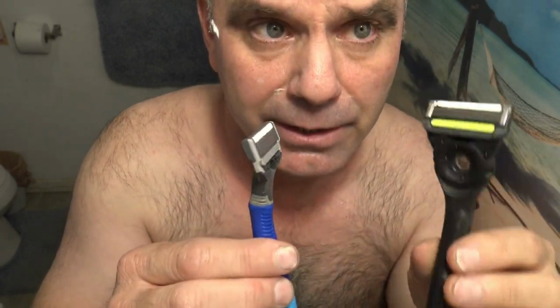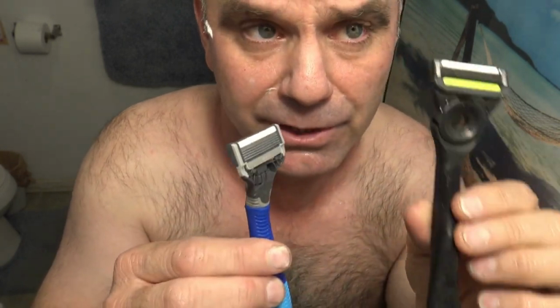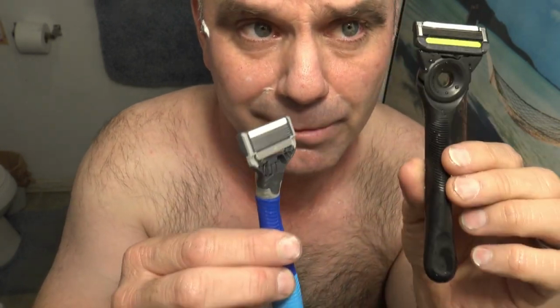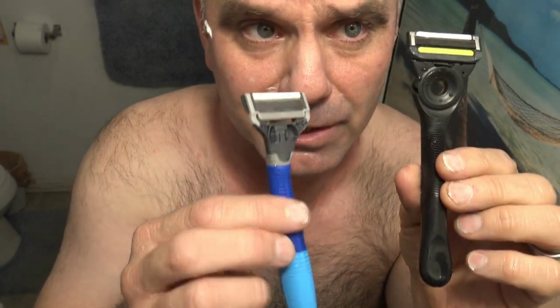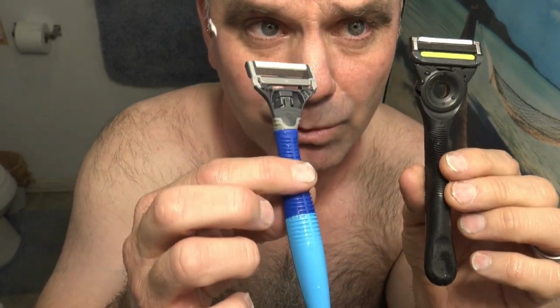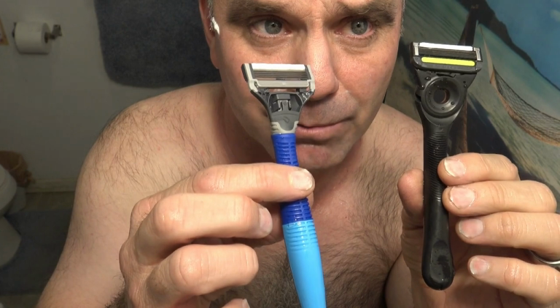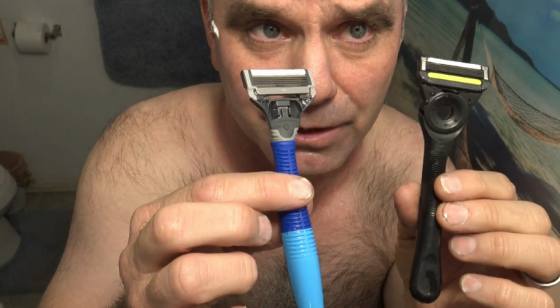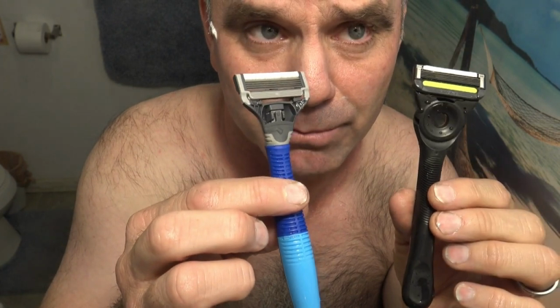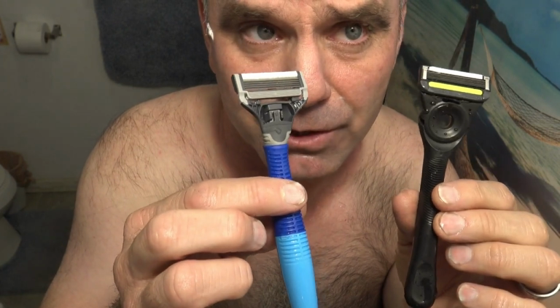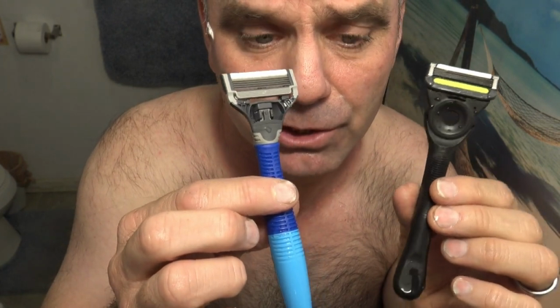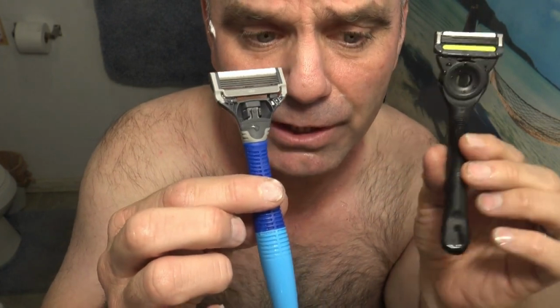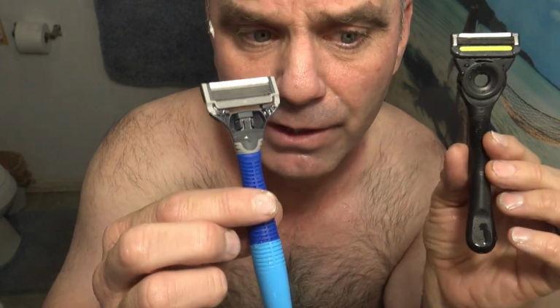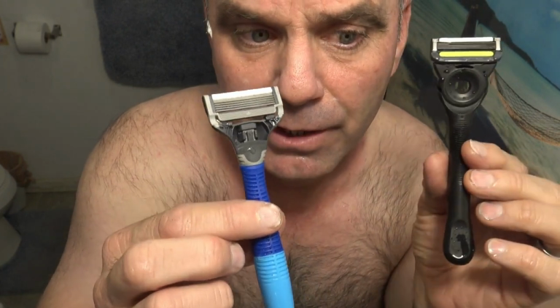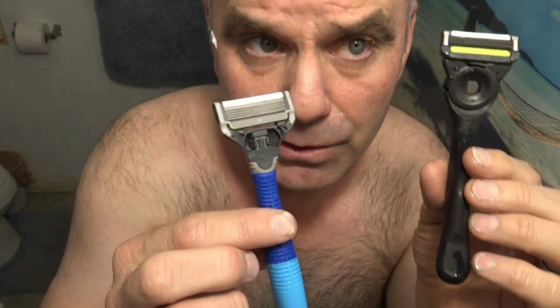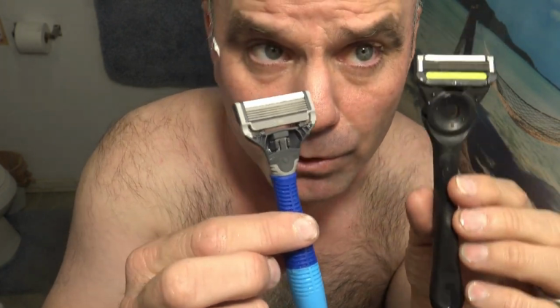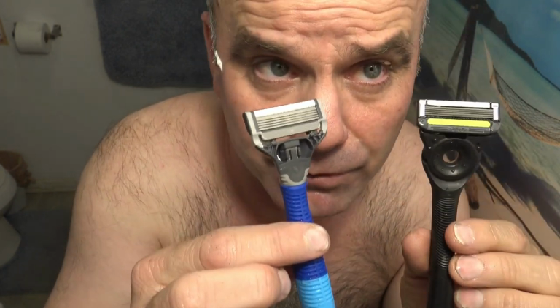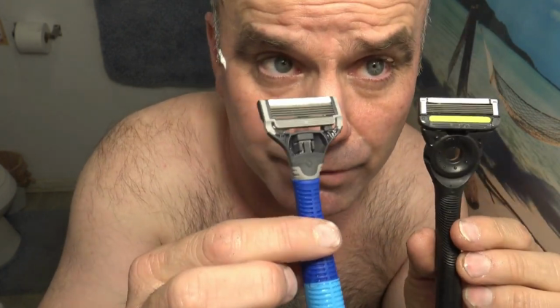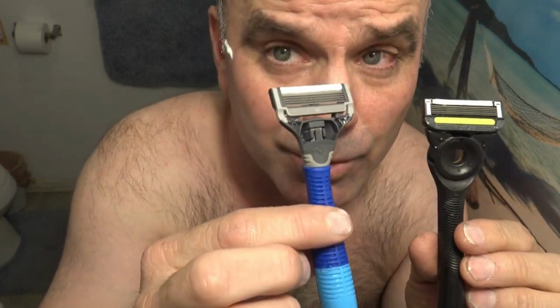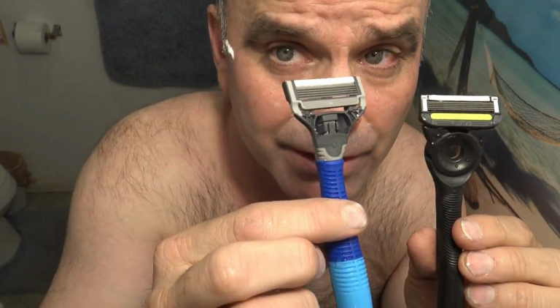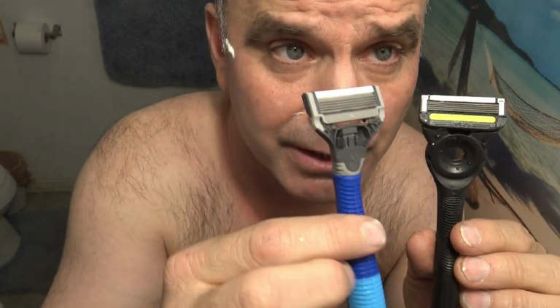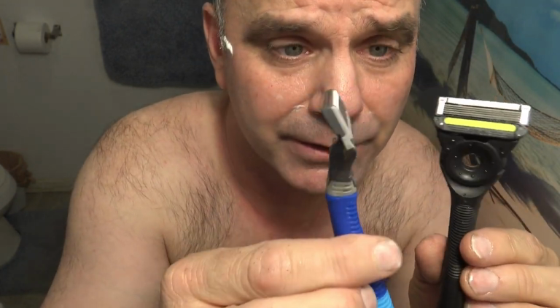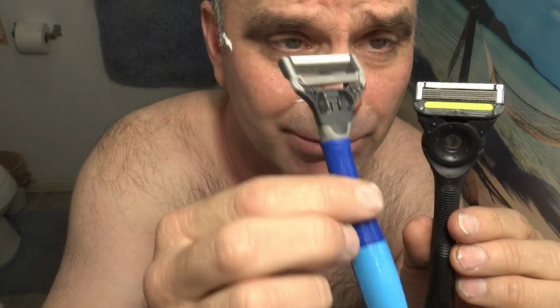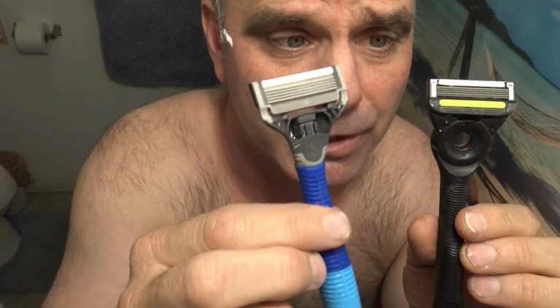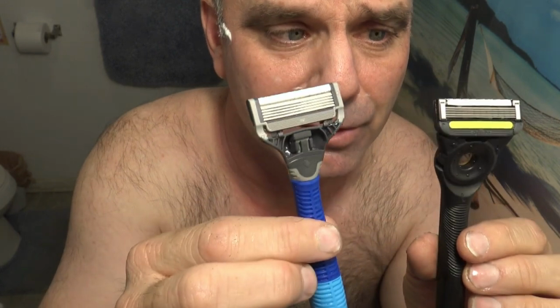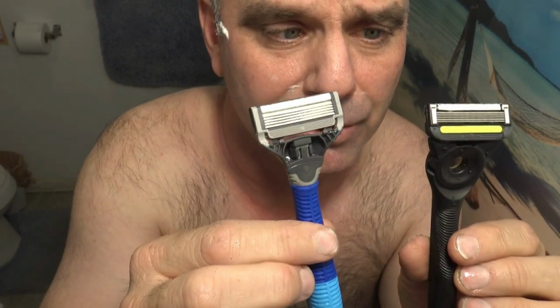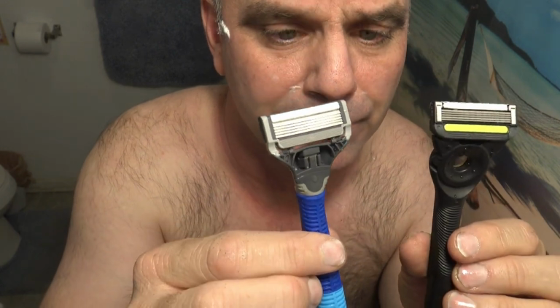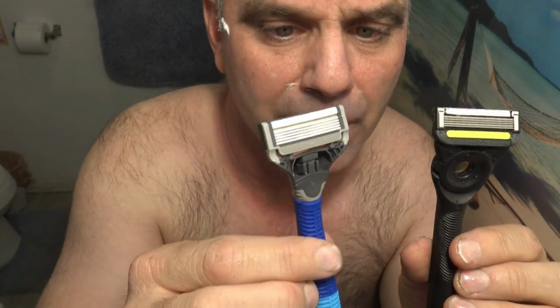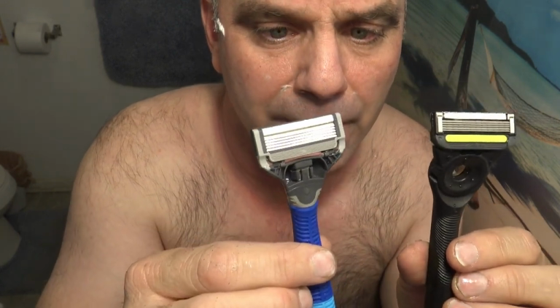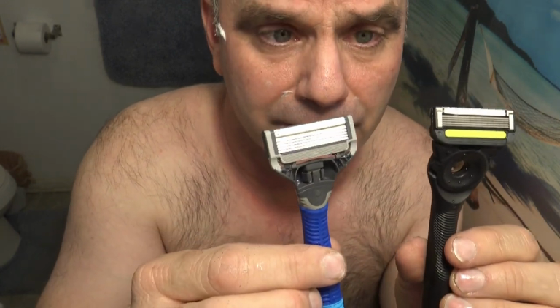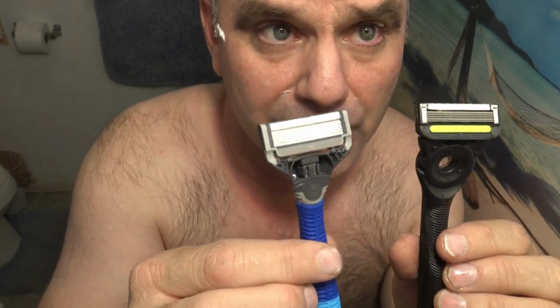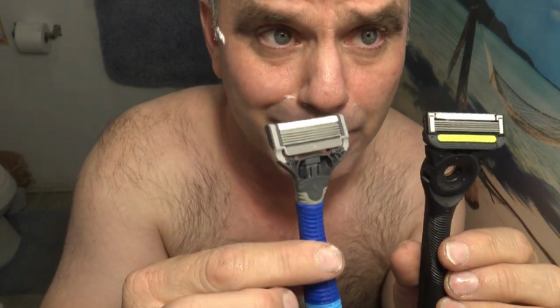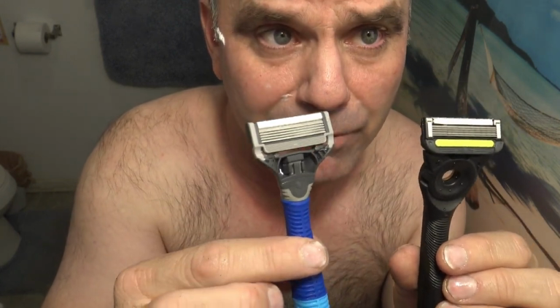Definitely Gillette Labs, because of a much closer shave. You really have to go over it more with the Harry's 5-Blade Razor. I guess you get what you pay for.